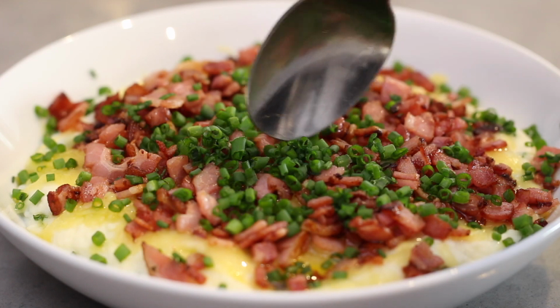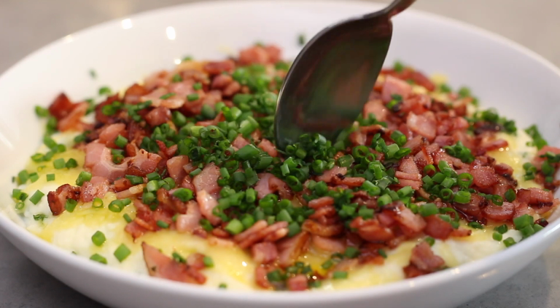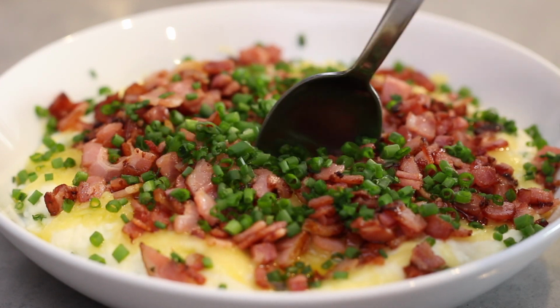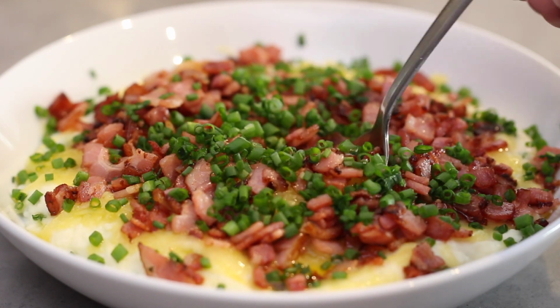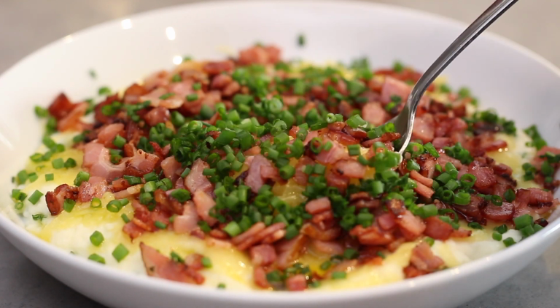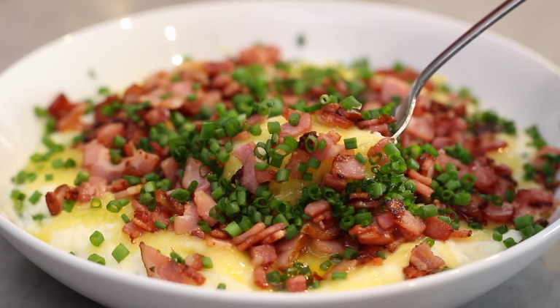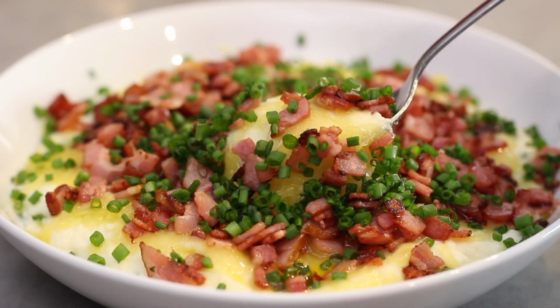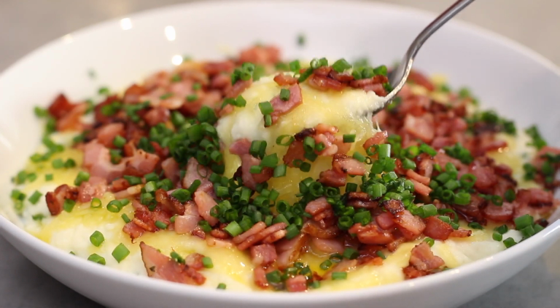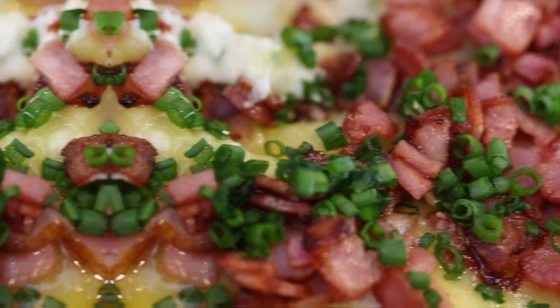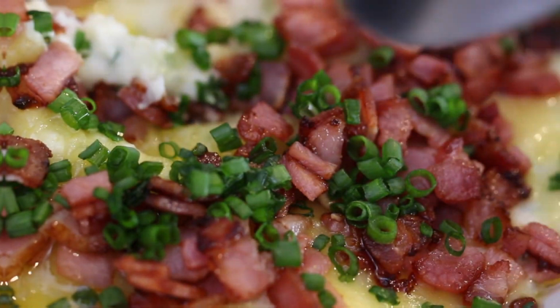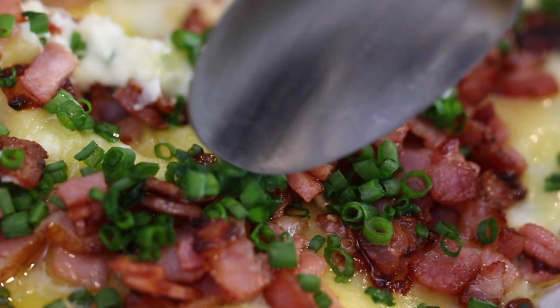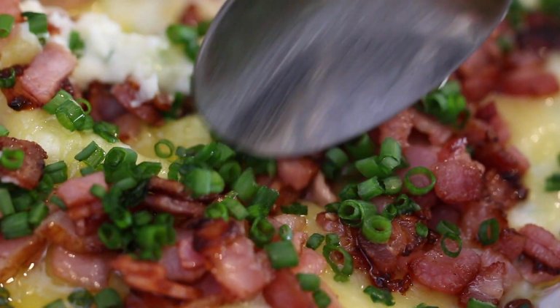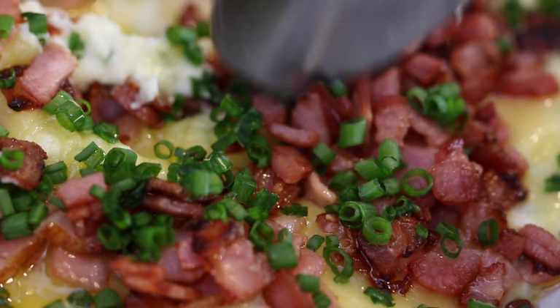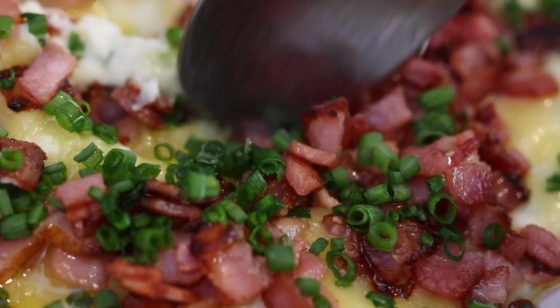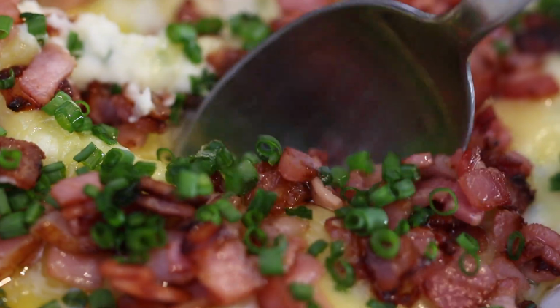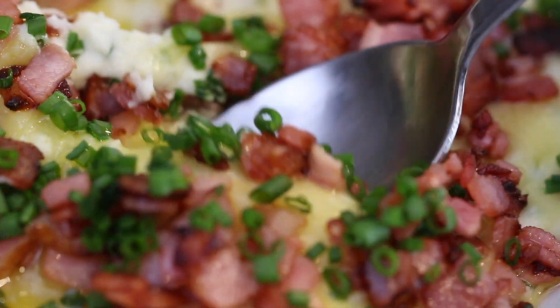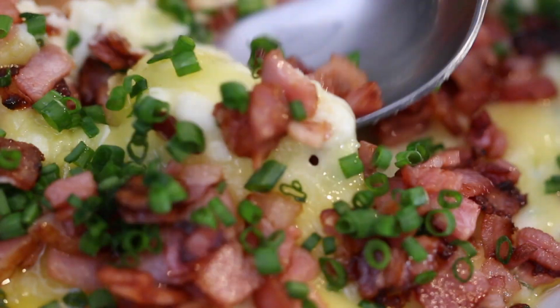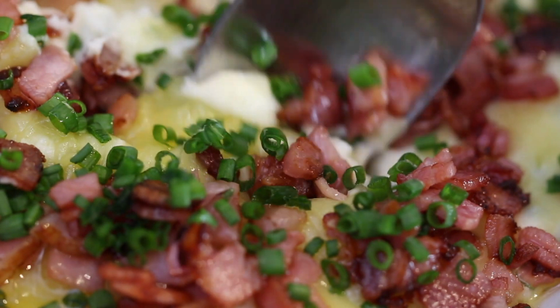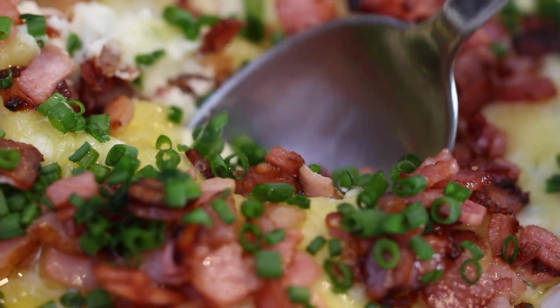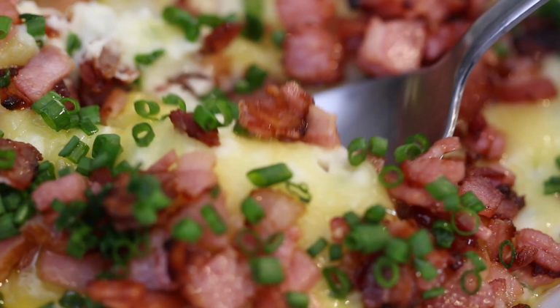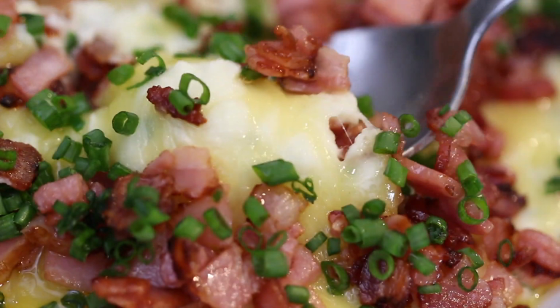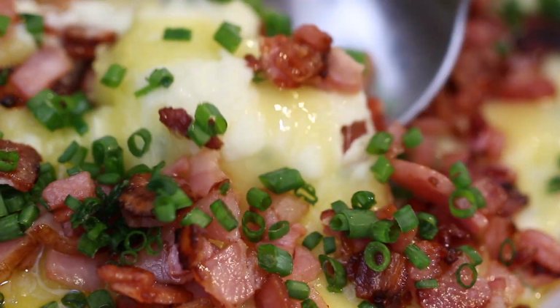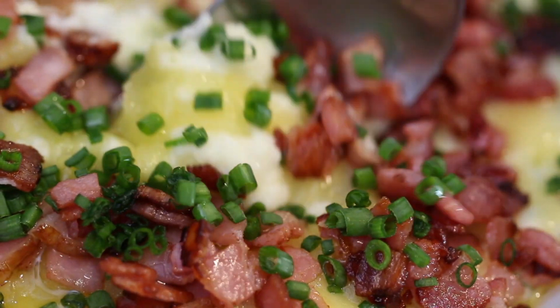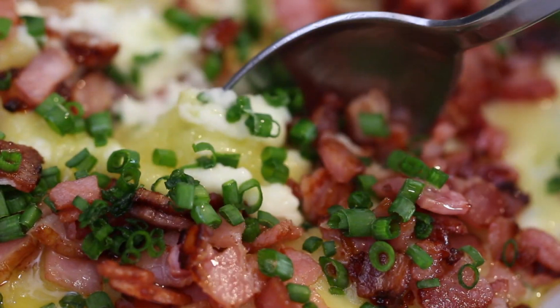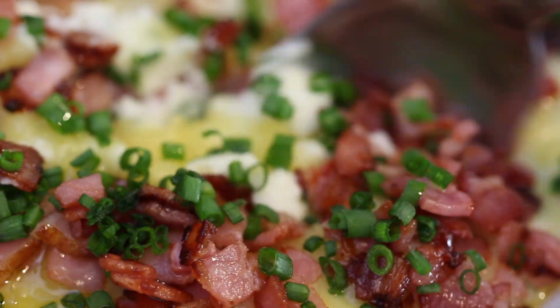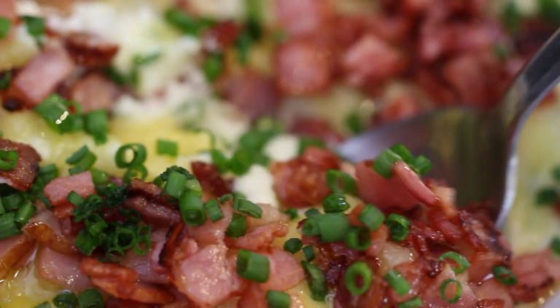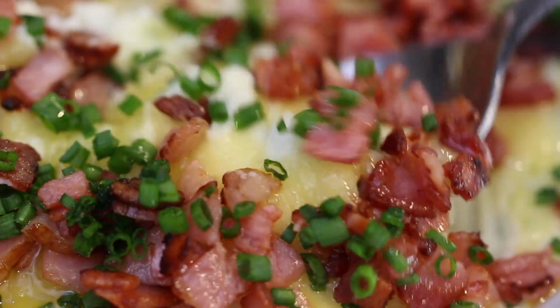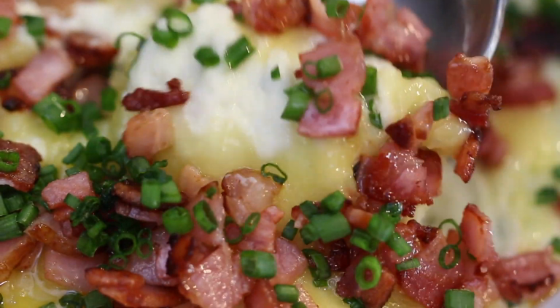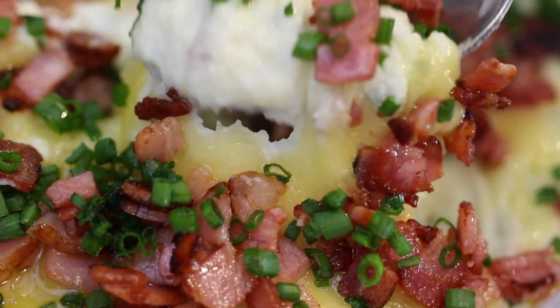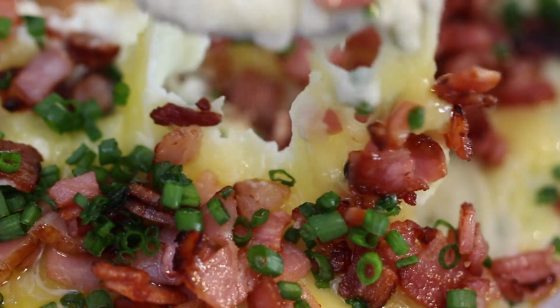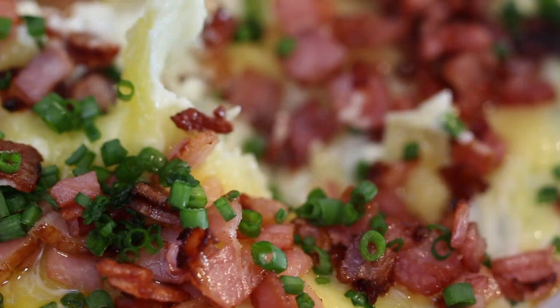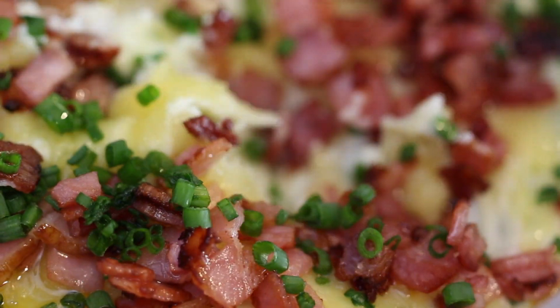This recipe will soon become a family favorite. Creamy cauliflower mash covered with melted cheese and crispy bacon. What's not to love?